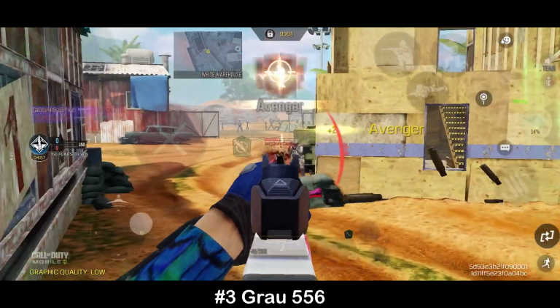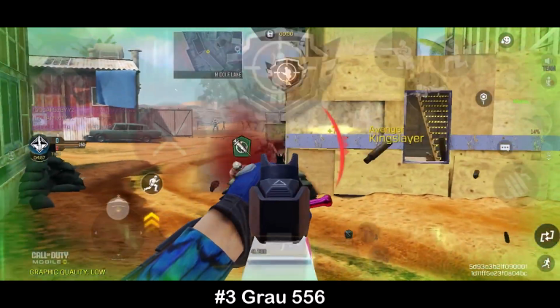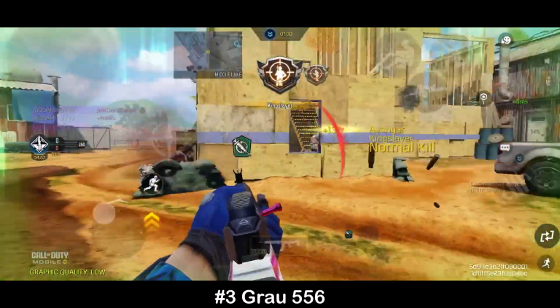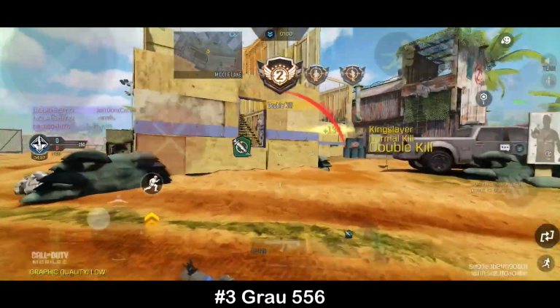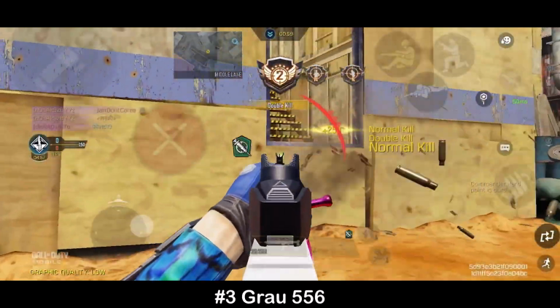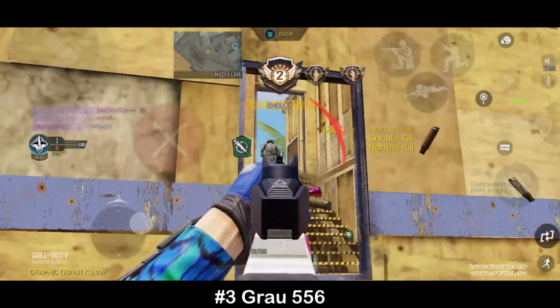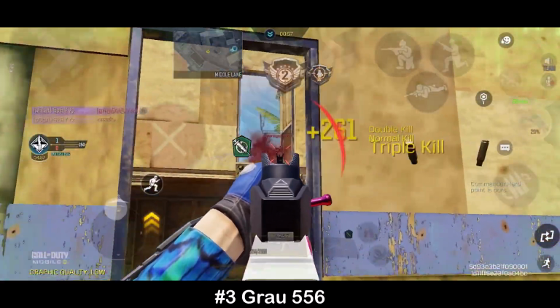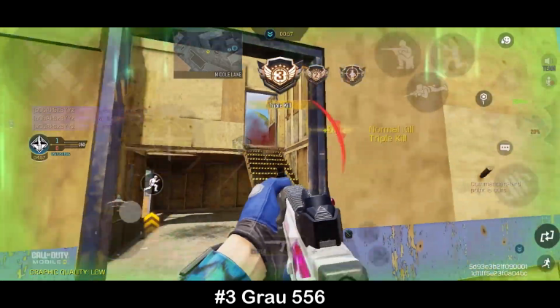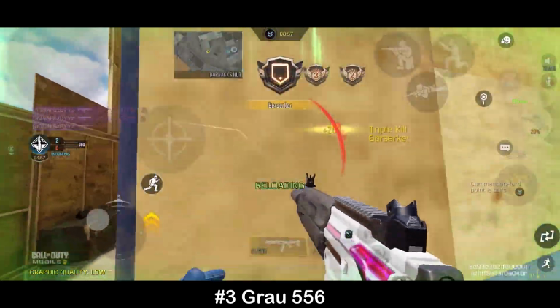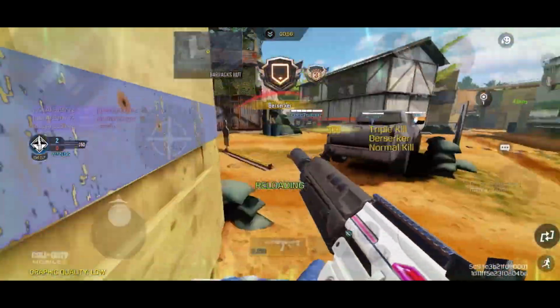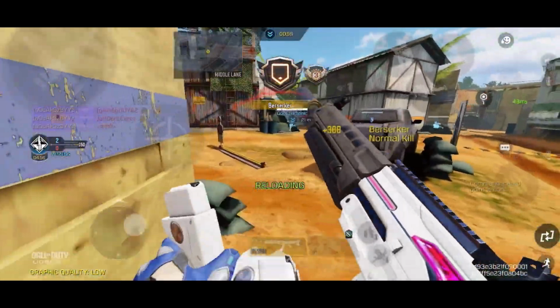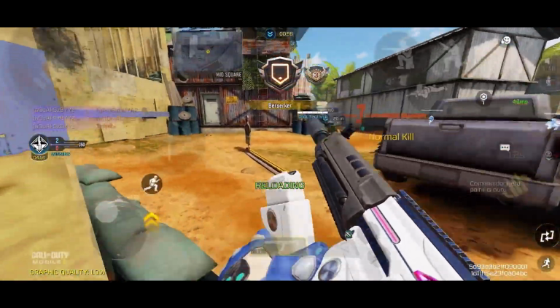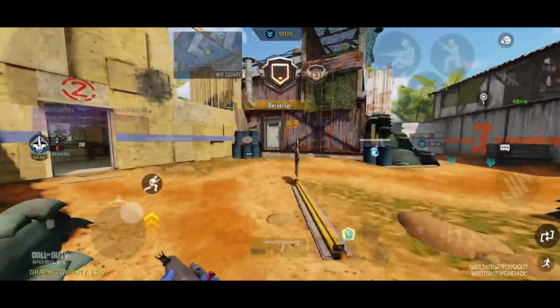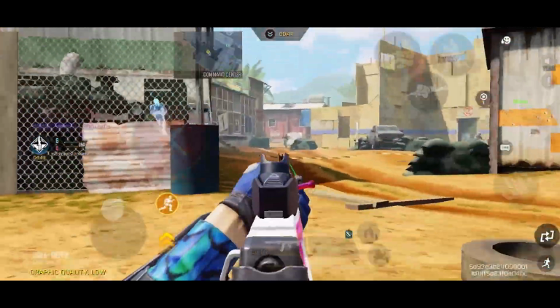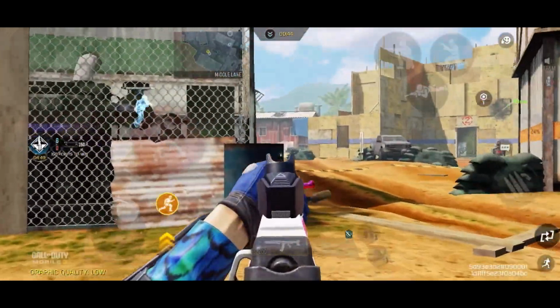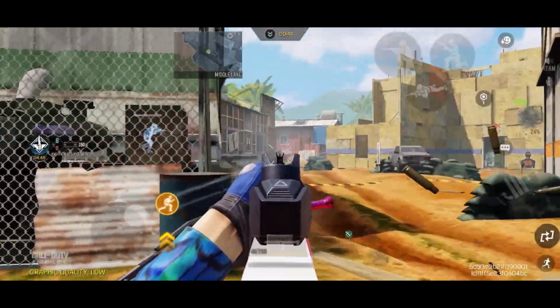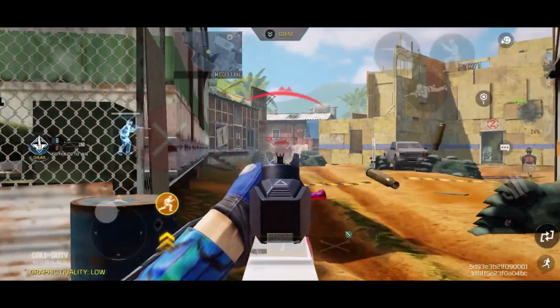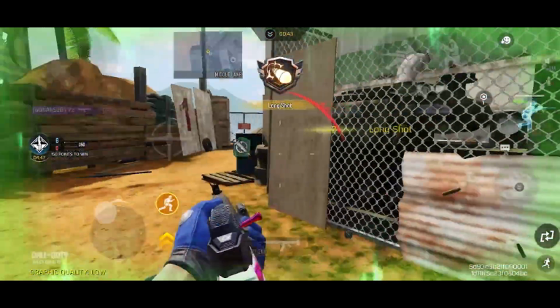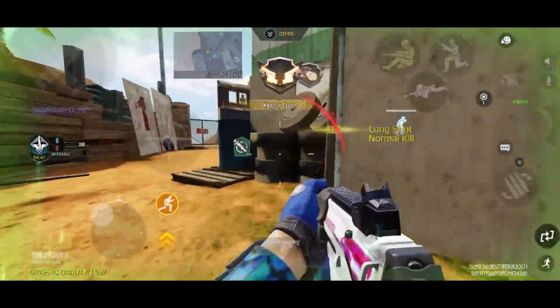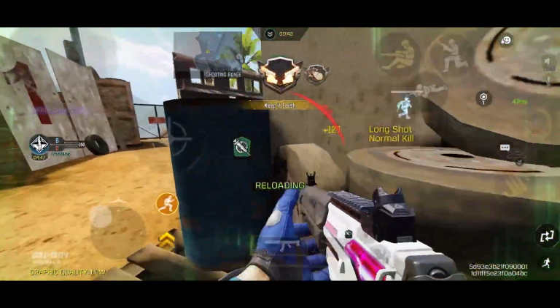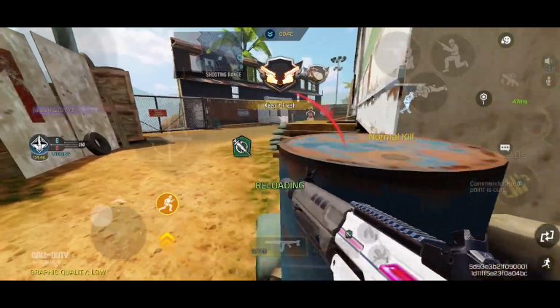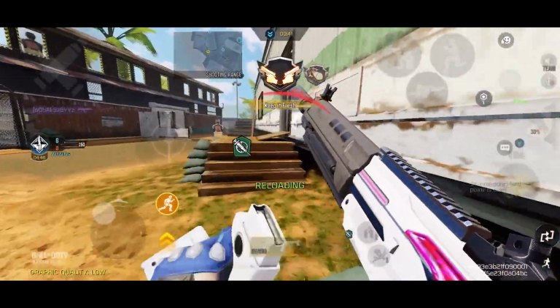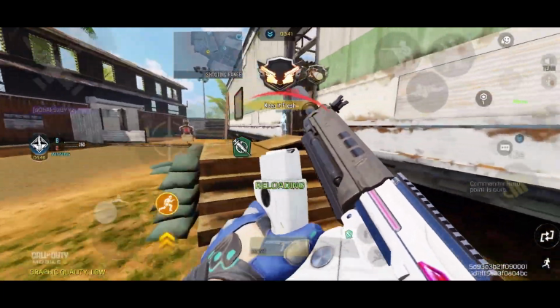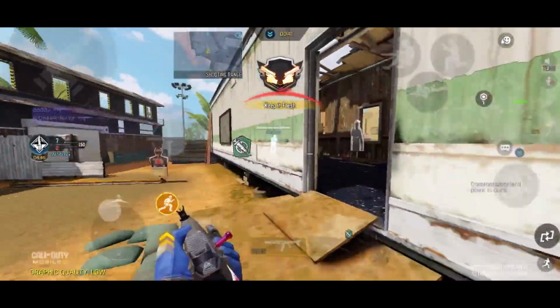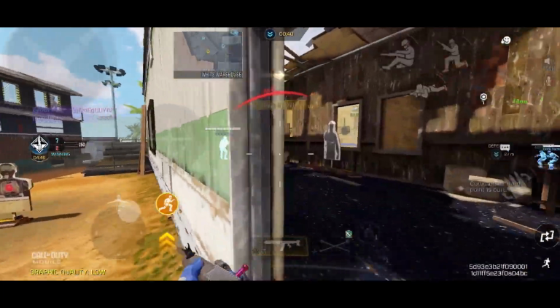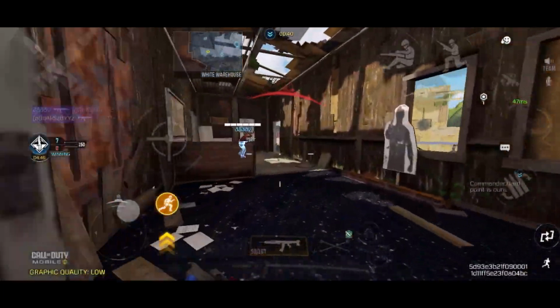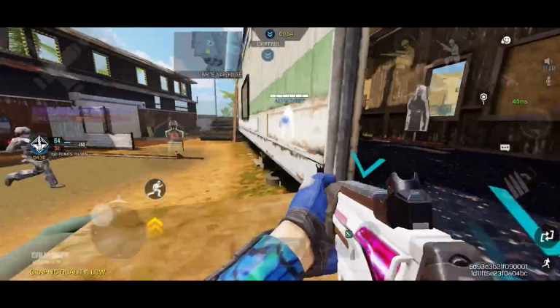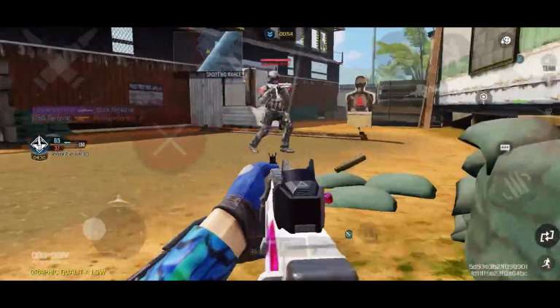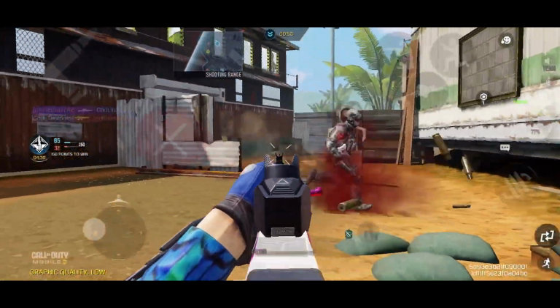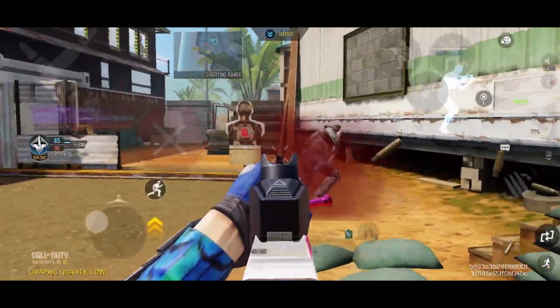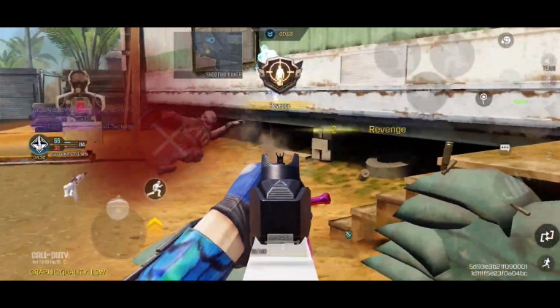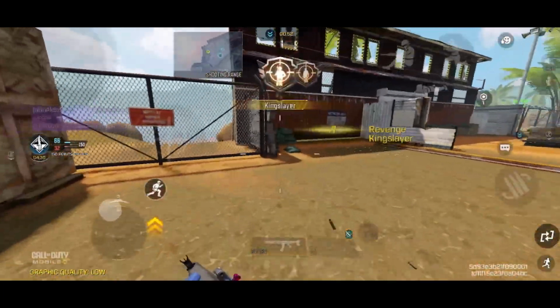In the third spot, we have the Grau 556, an all-rounder in the Assault Rifle category, offering low recoil, decent accuracy, and competitive time to kill, with great range and a generous 60-round magazine.